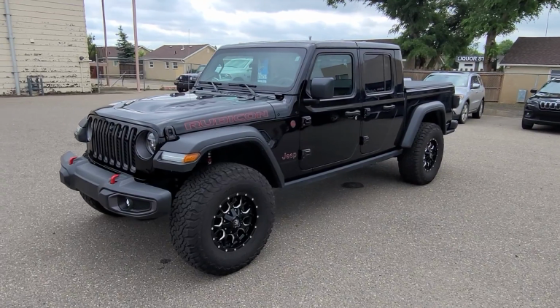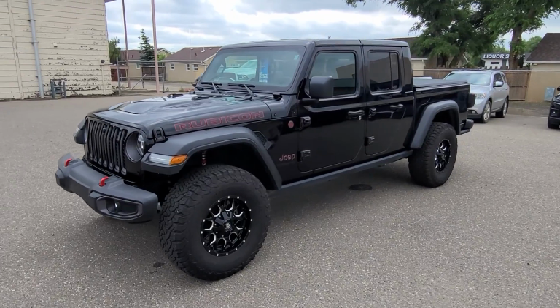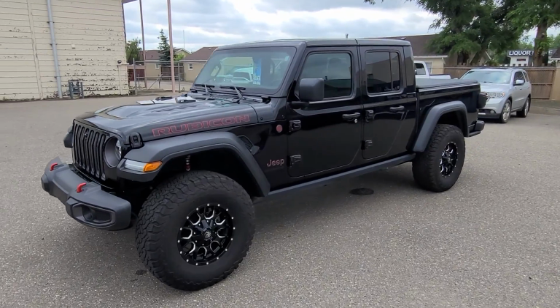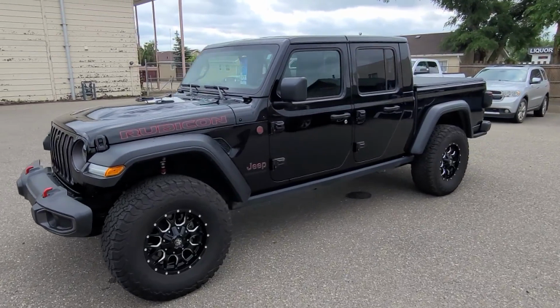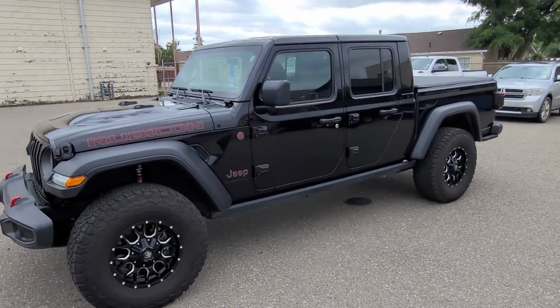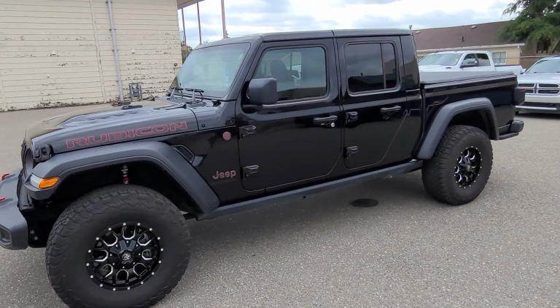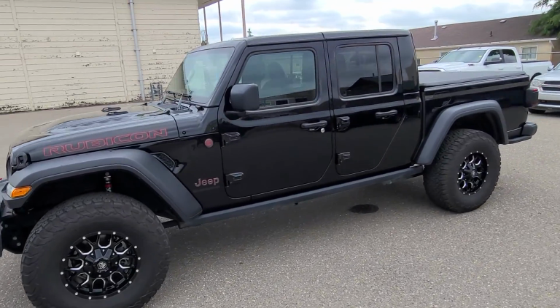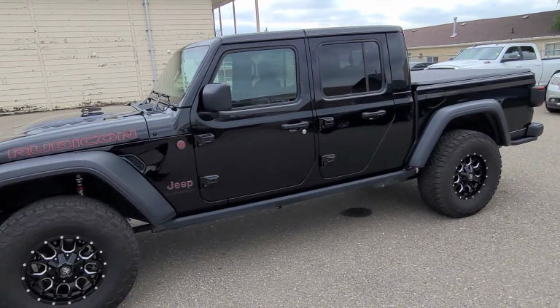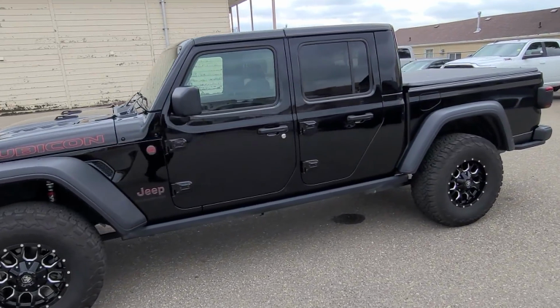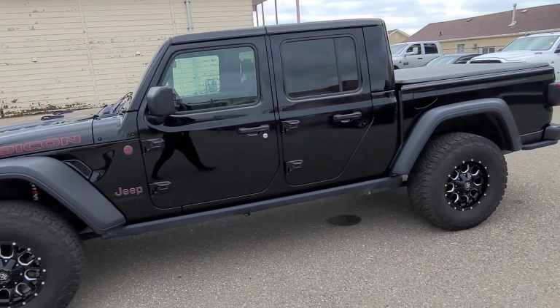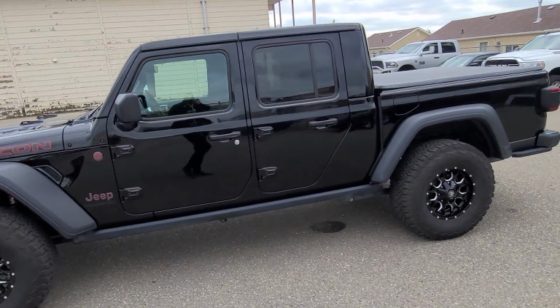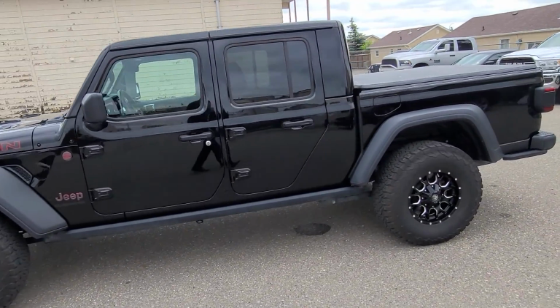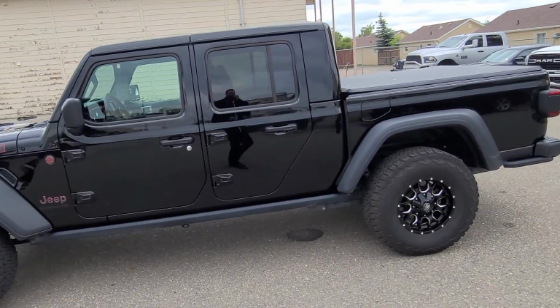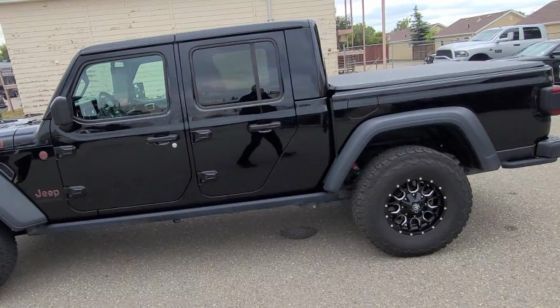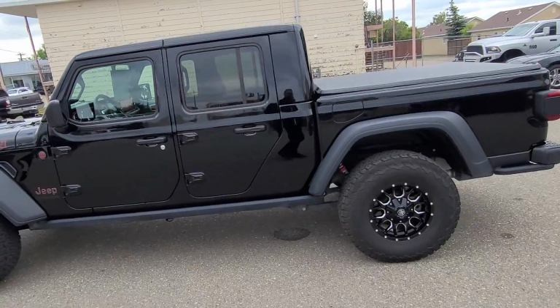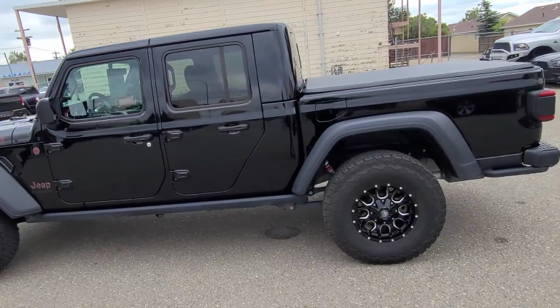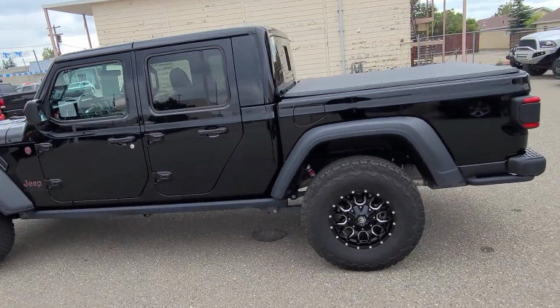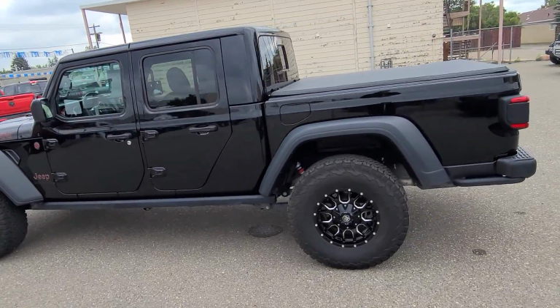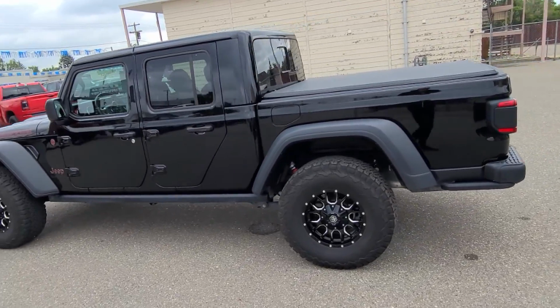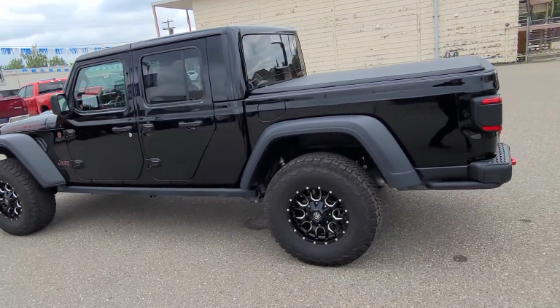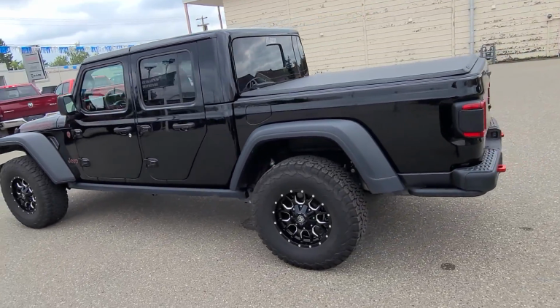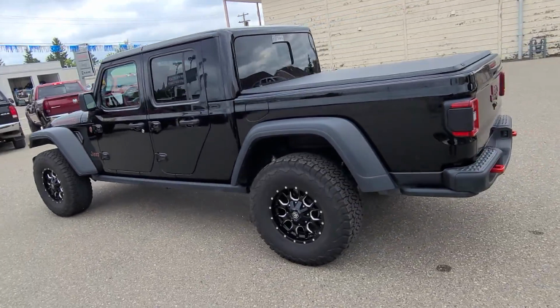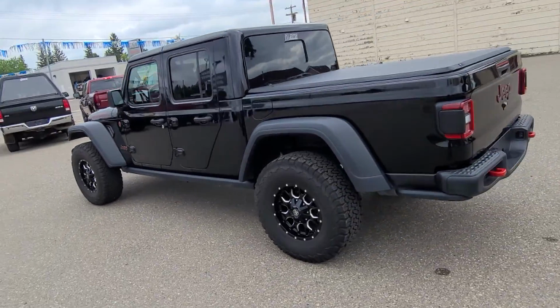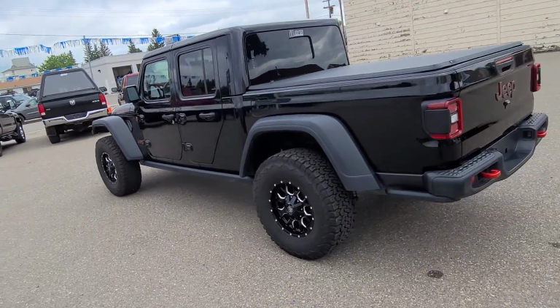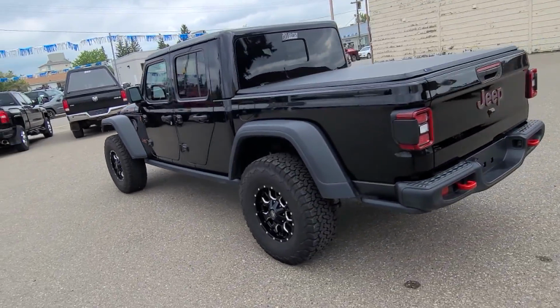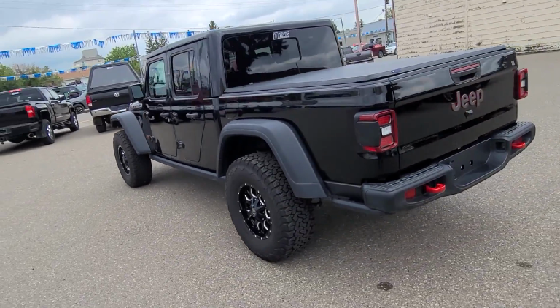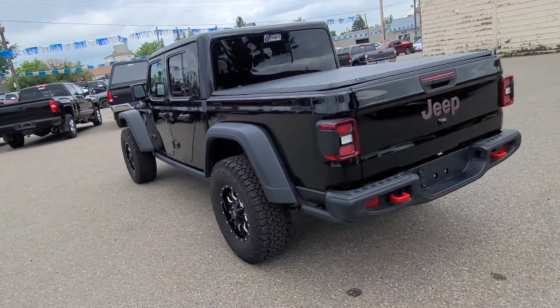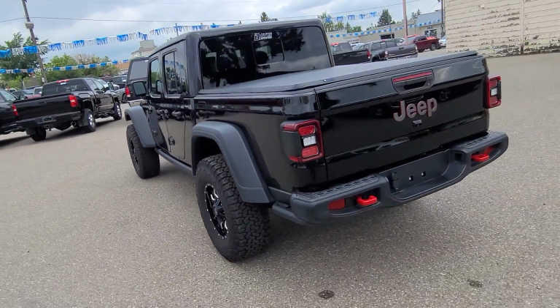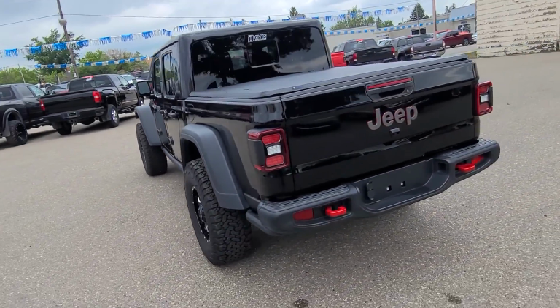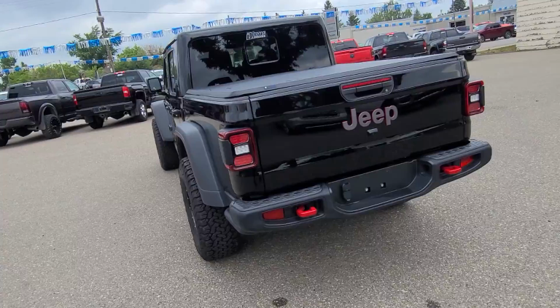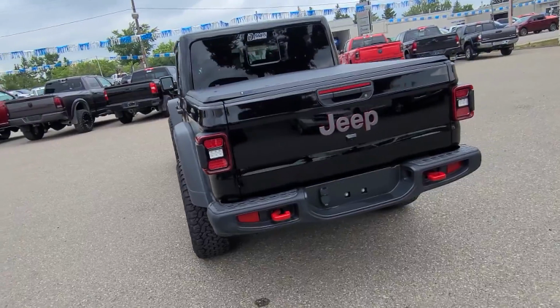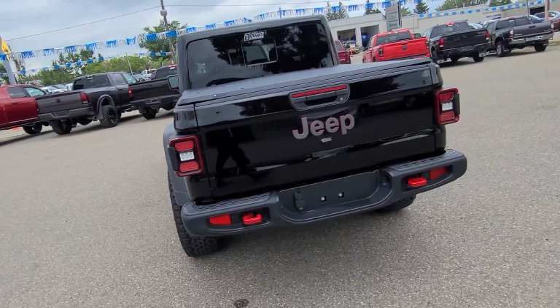Stock number 18926 is a 2020 Jeep Gladiator Rubicon, brilliant black in color, black cloth interior, seating for five.